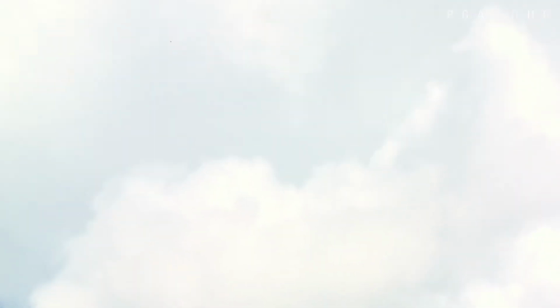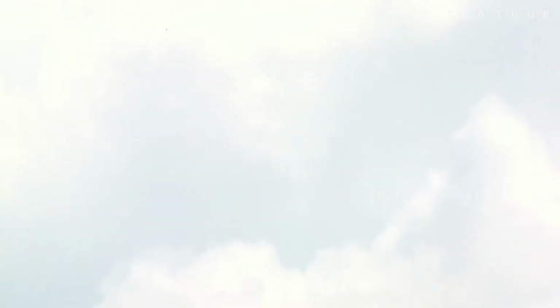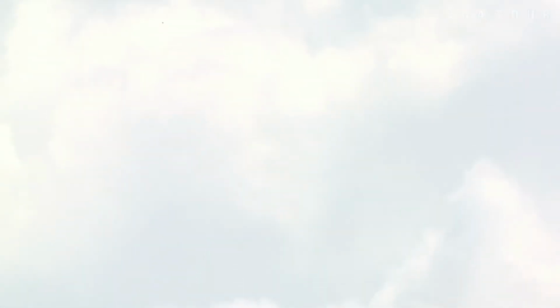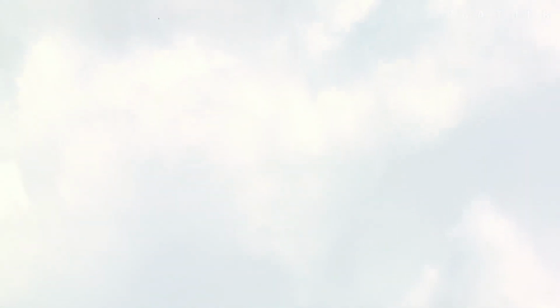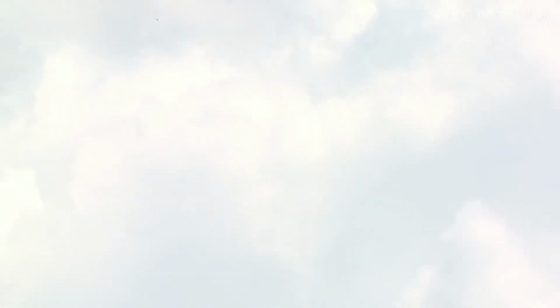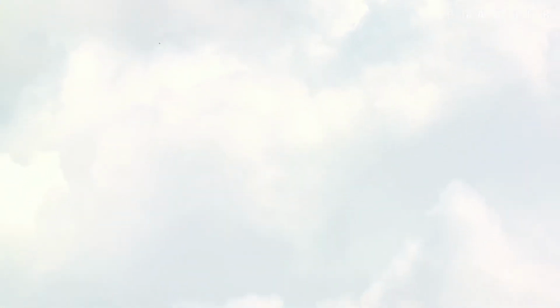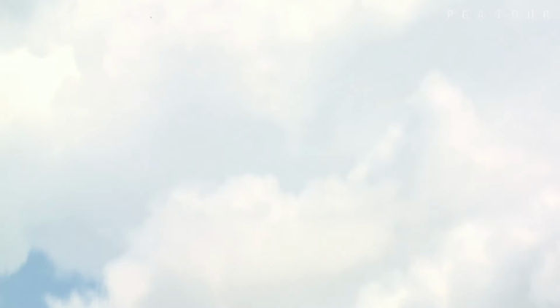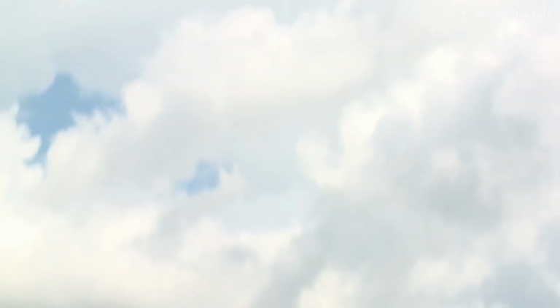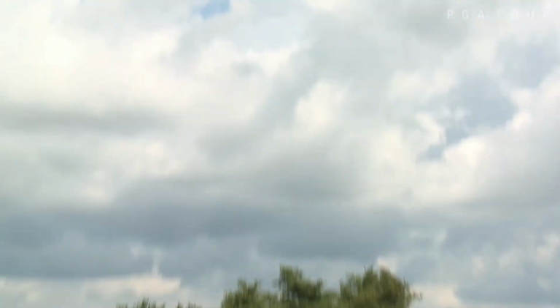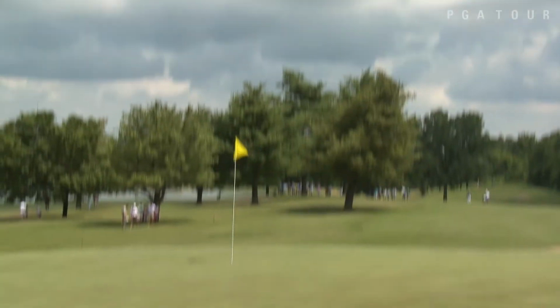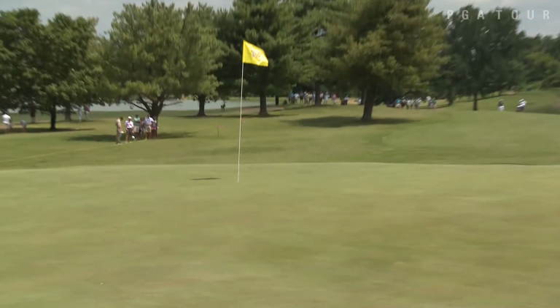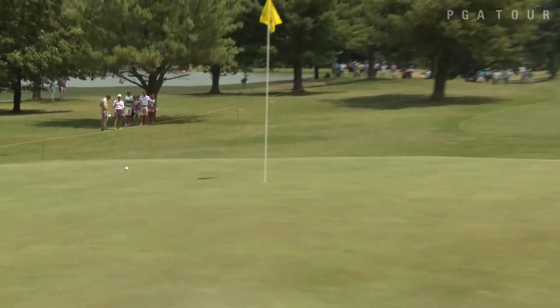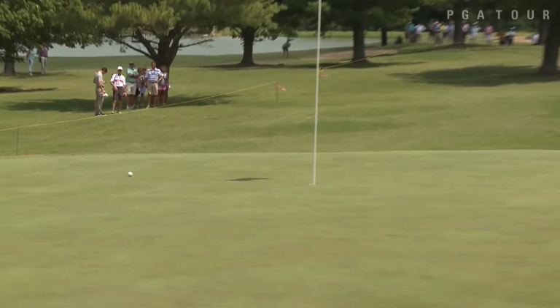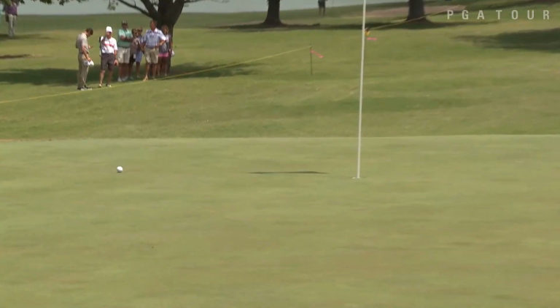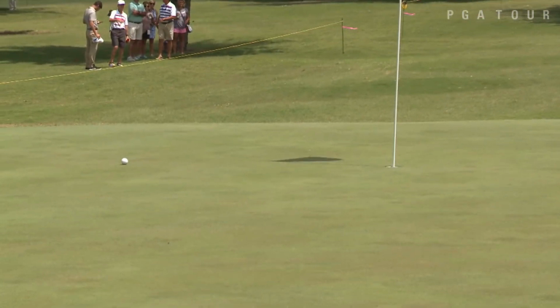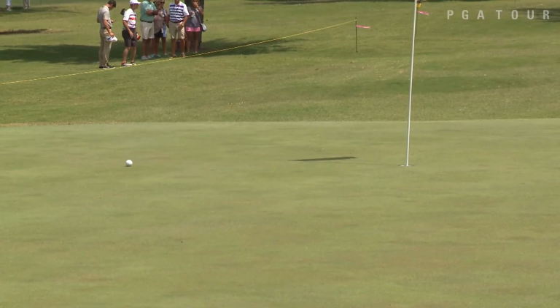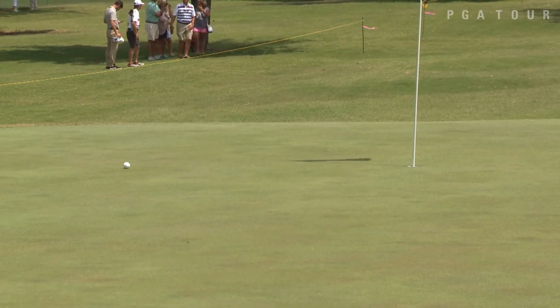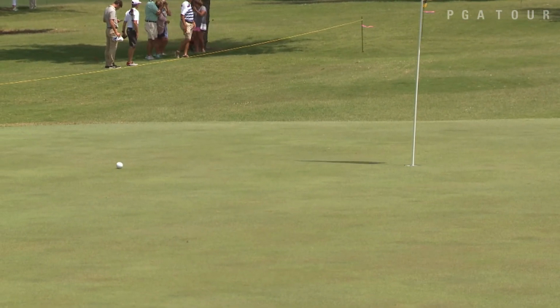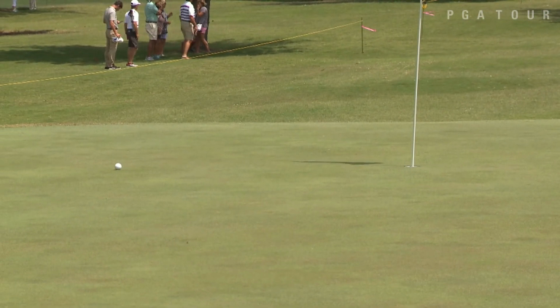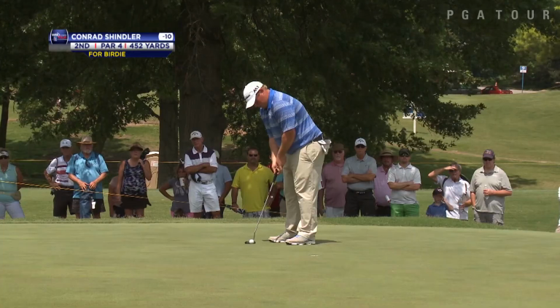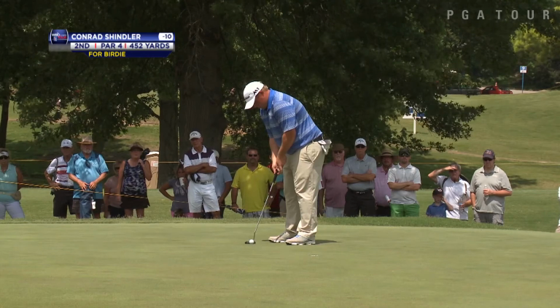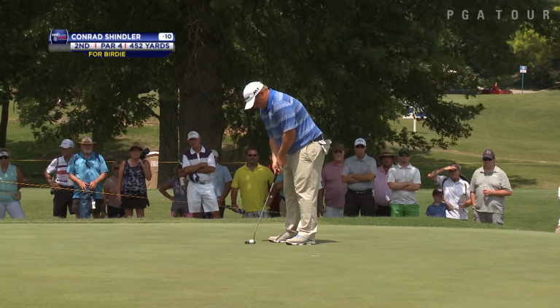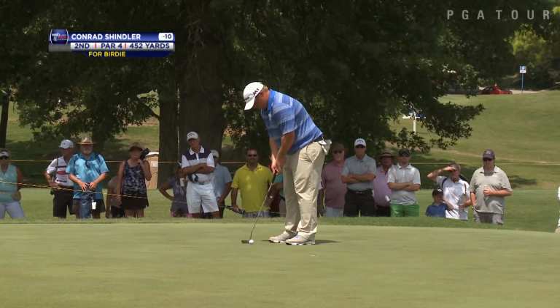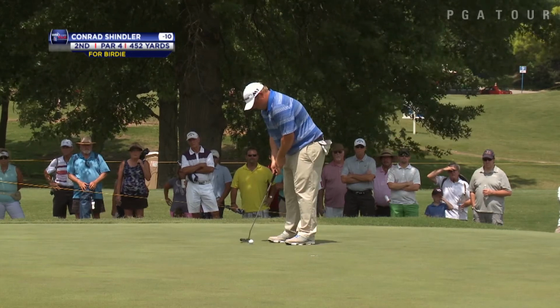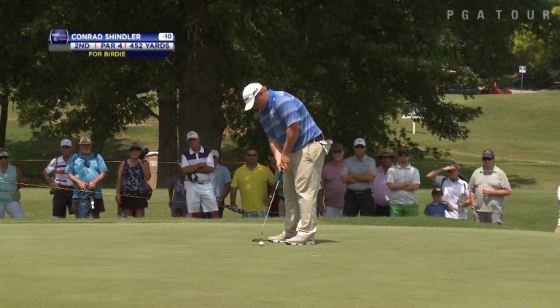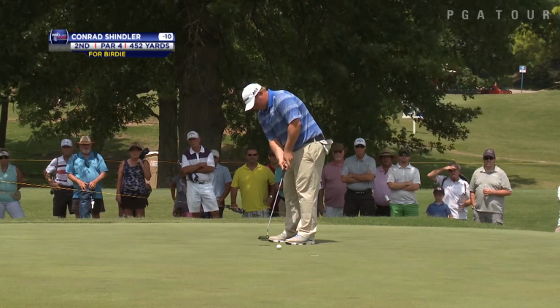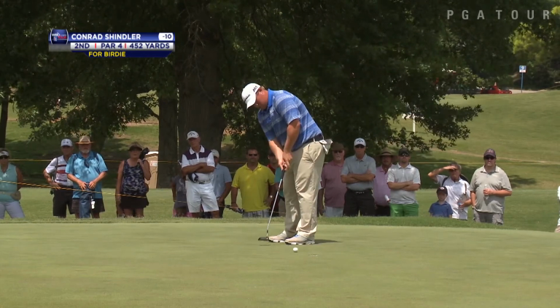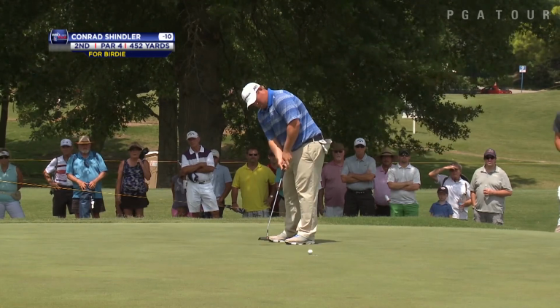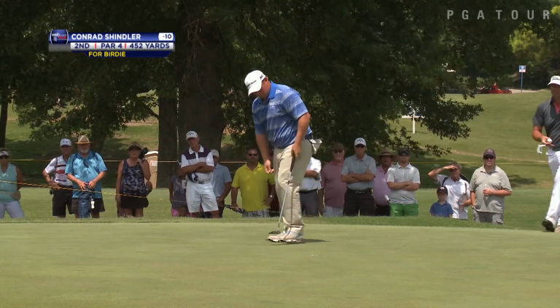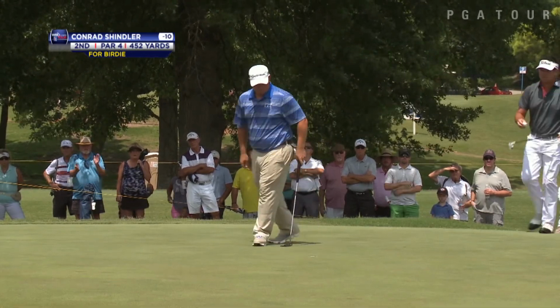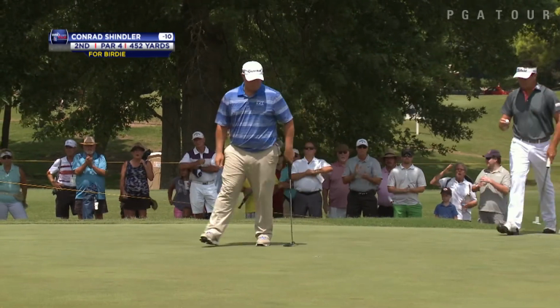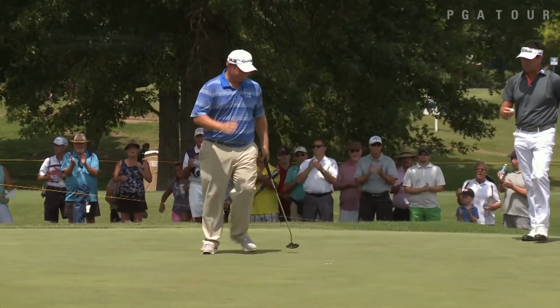The leader for the third day in a row is Conrad Schindler. Over on hole 2, his tee shot ended up in the trees, but Schindler wasn't sweating it. He hits the 9-iron to within 6 feet of the pin, would make the birdie putt, and holds on to a one-shot lead heading into the final day.